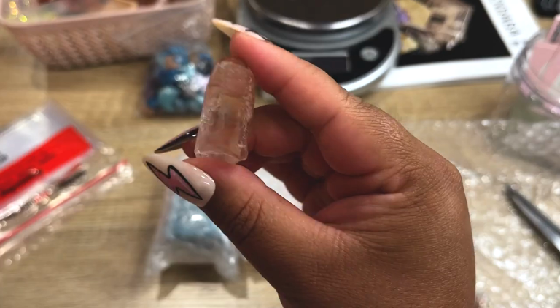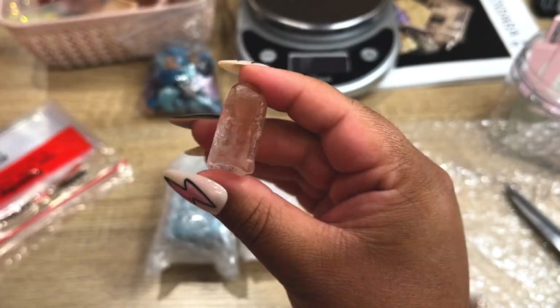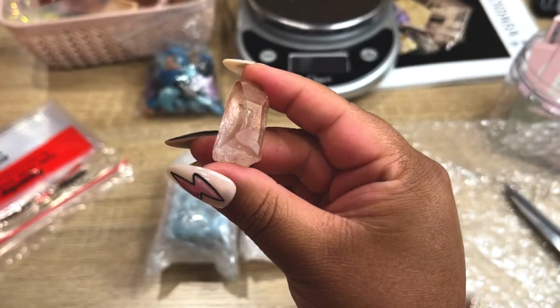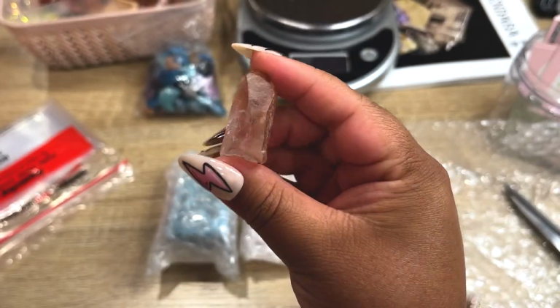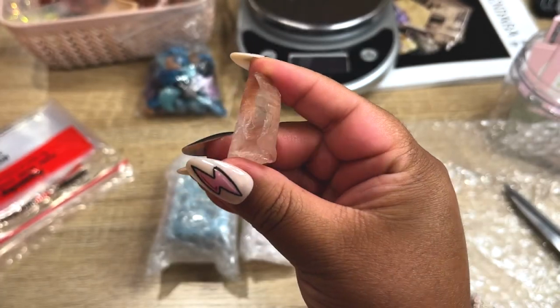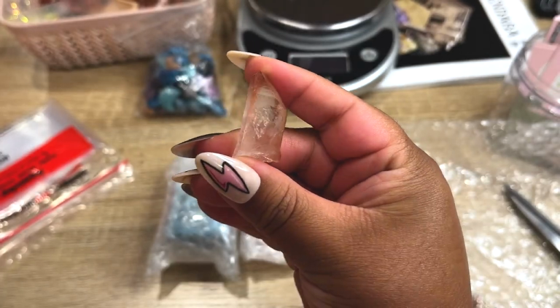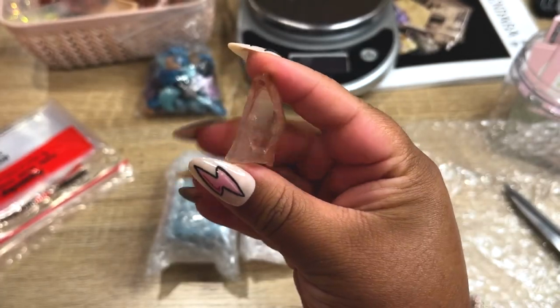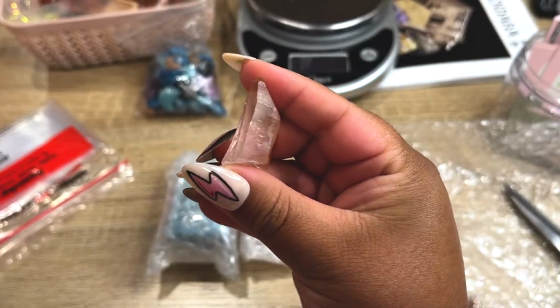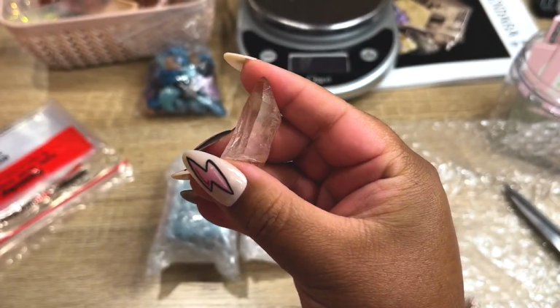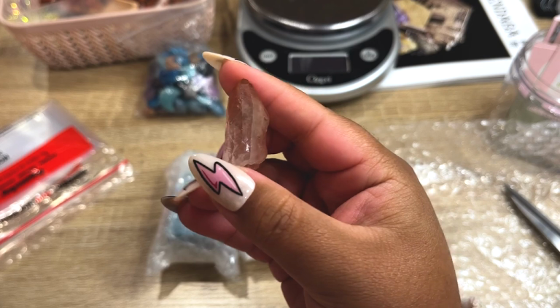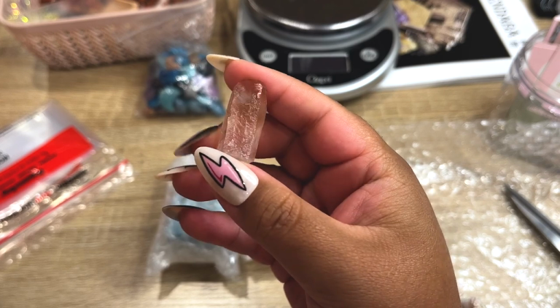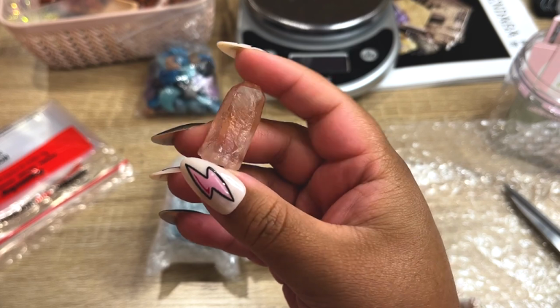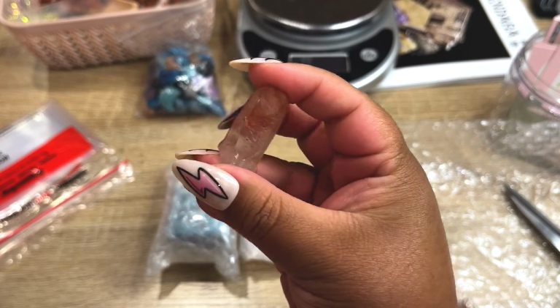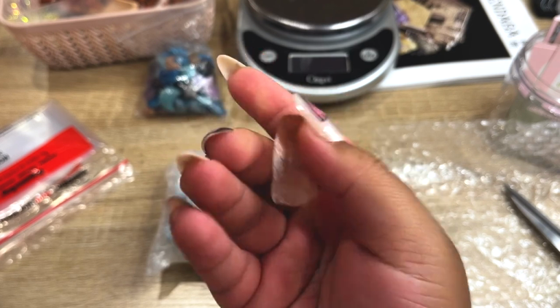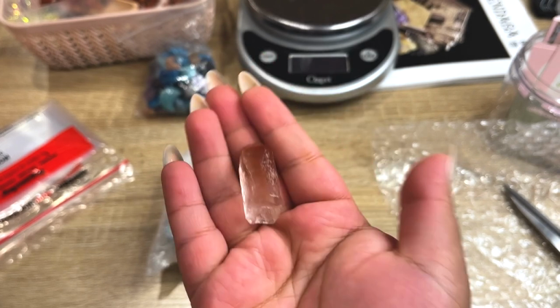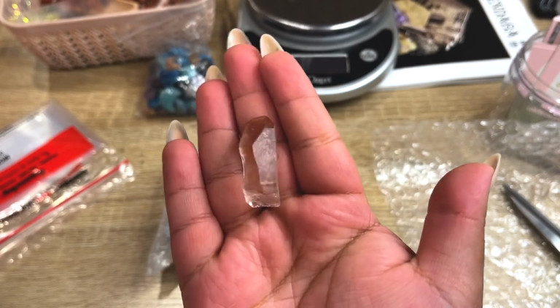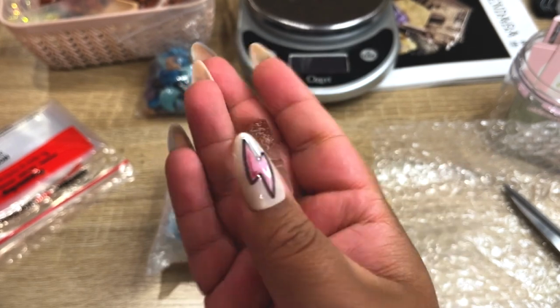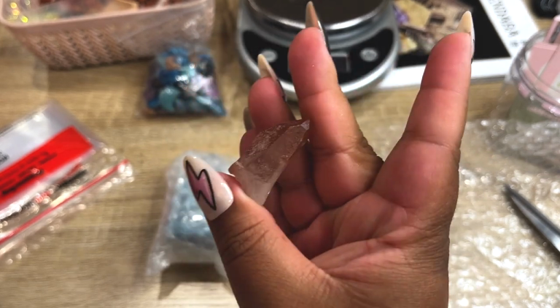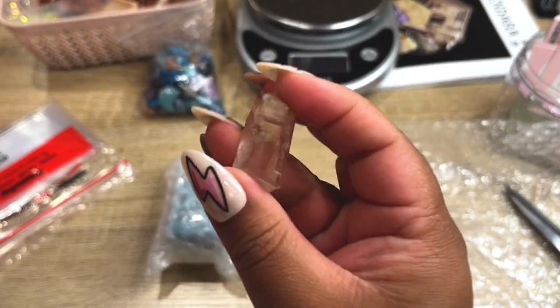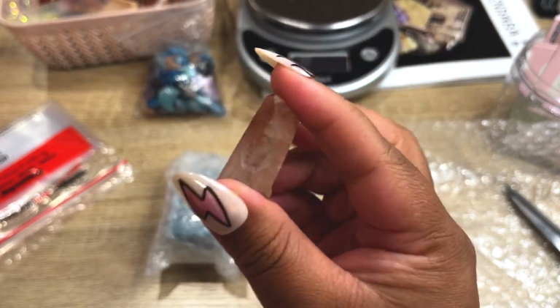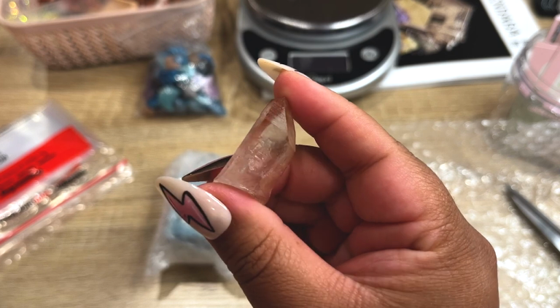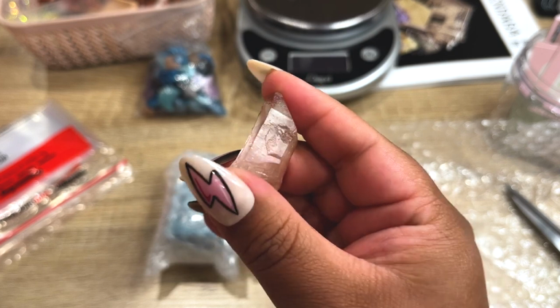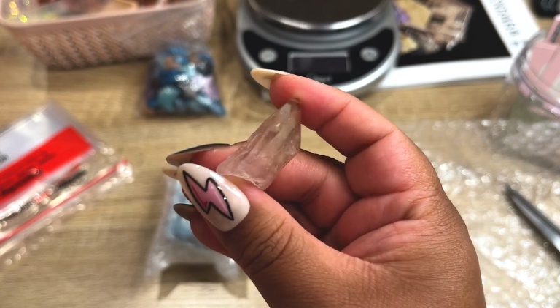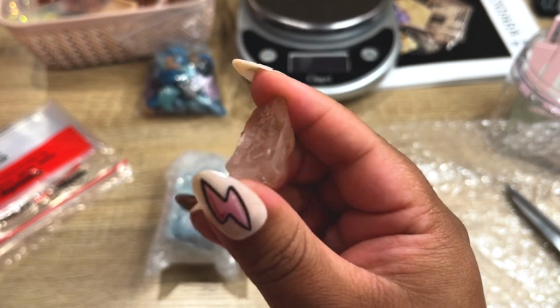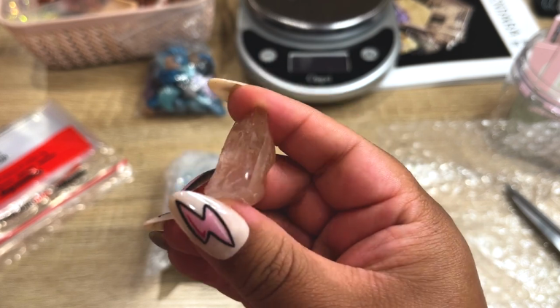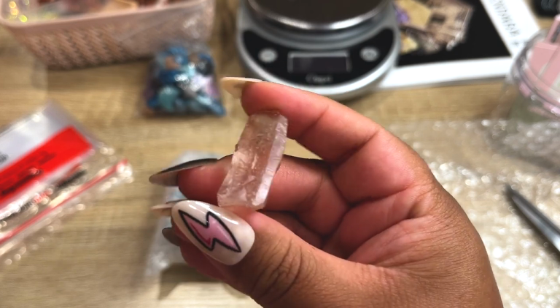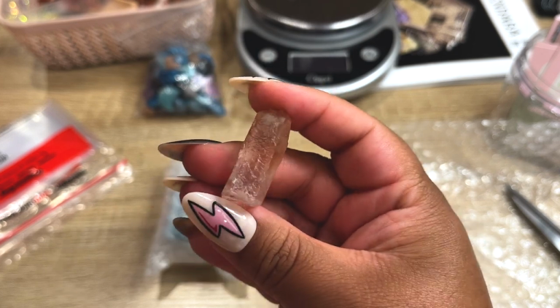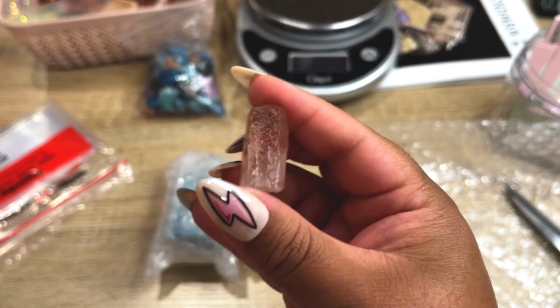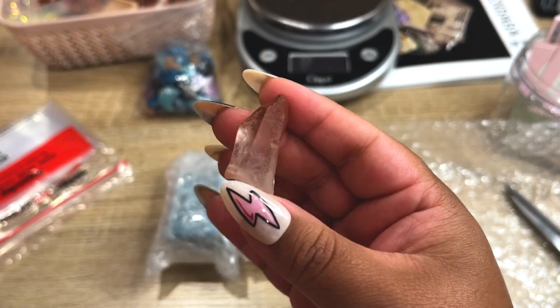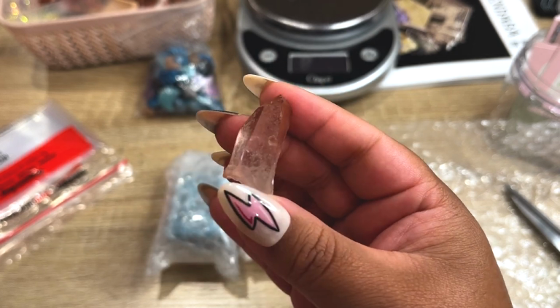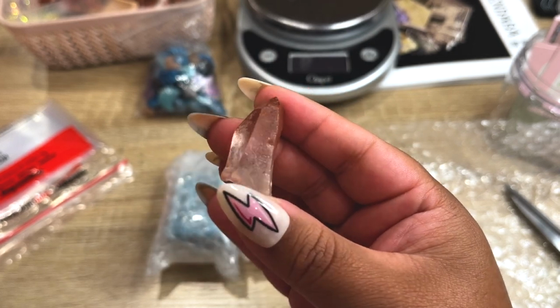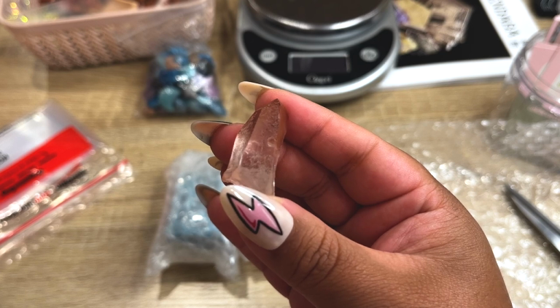For a freebie, I'm going to give them one of these pink Lemurian points. I should really list these — I have a few left and I'm going to sell them at pretty decent, affordable prices. Let's get this baby packed up.